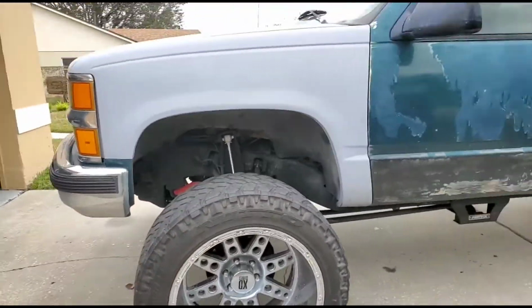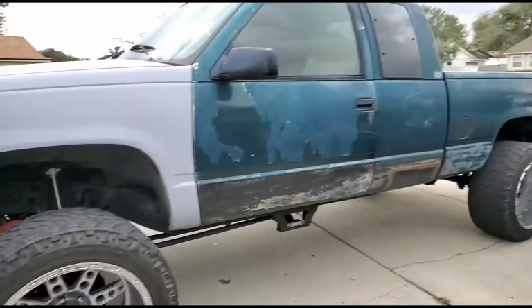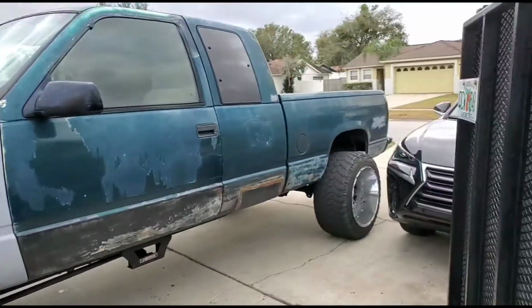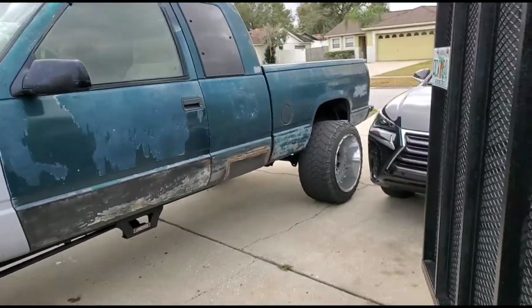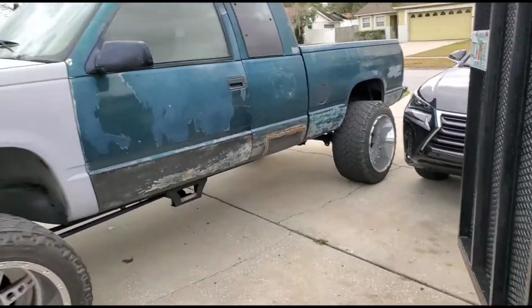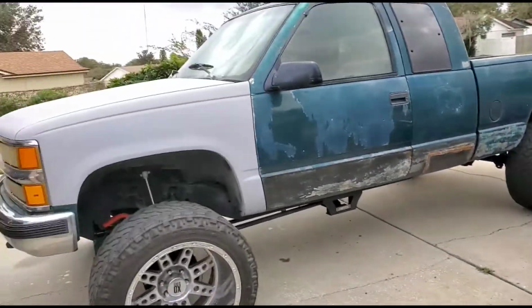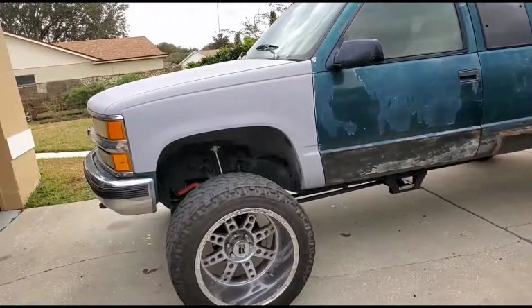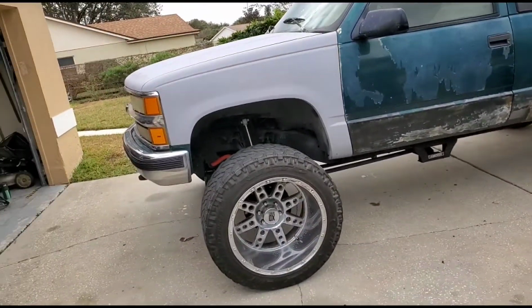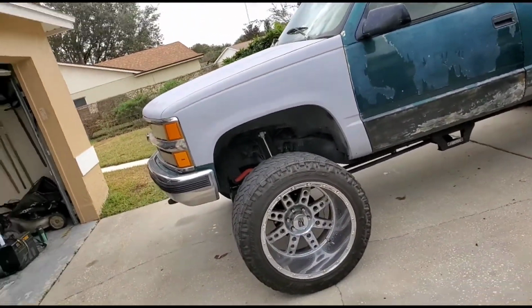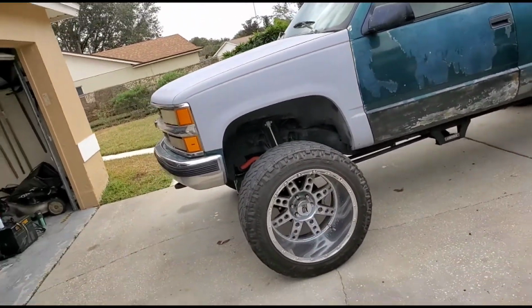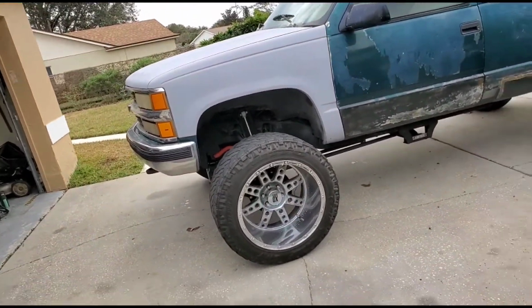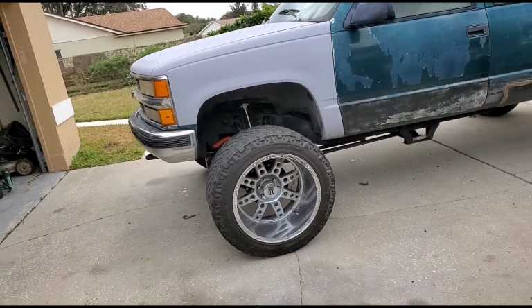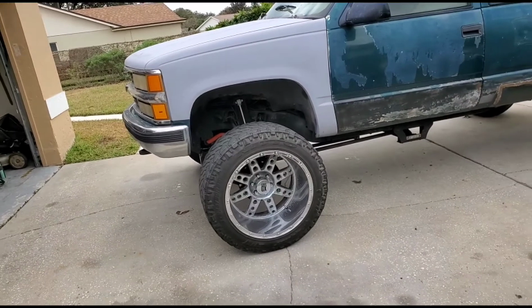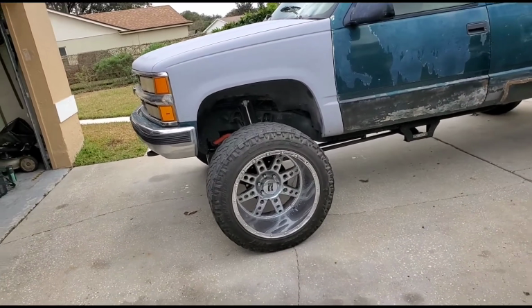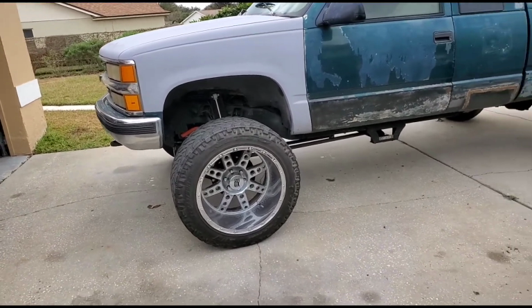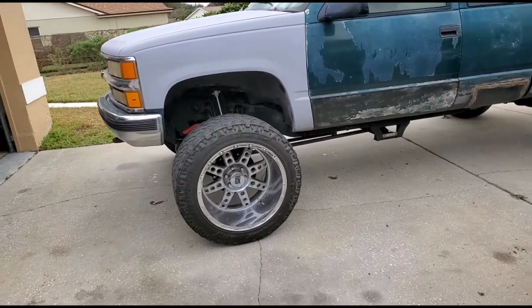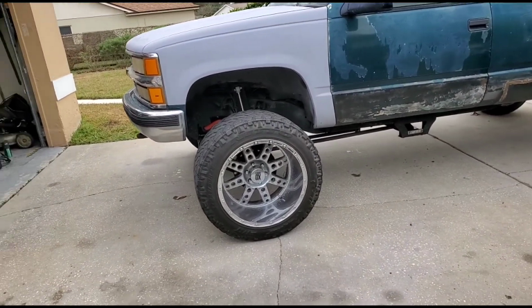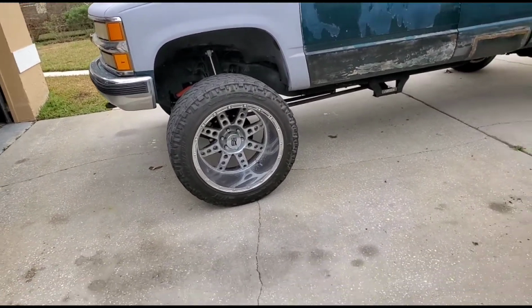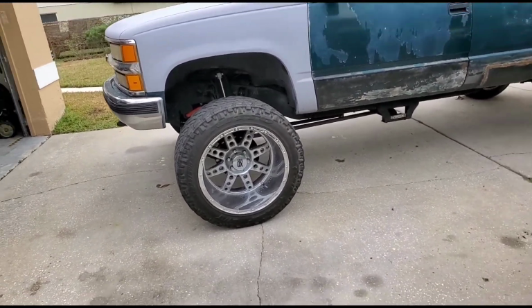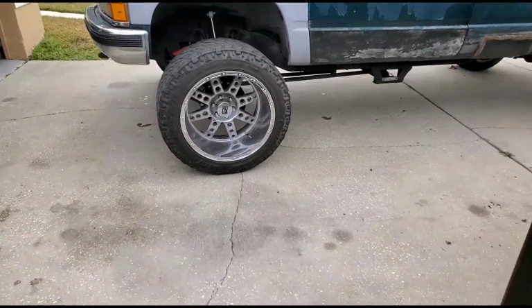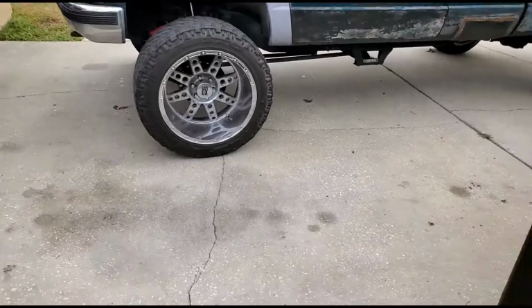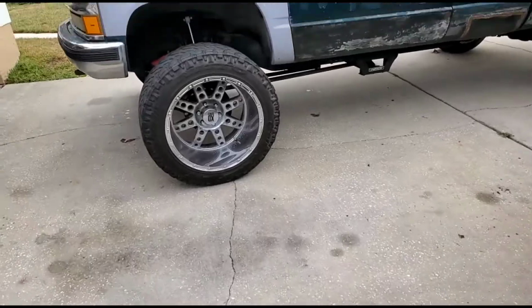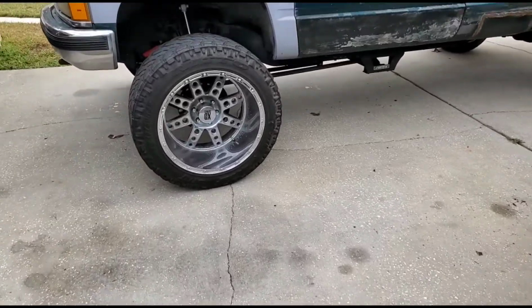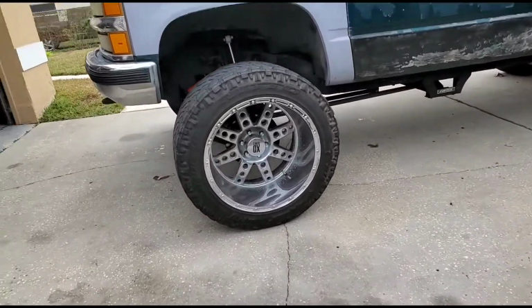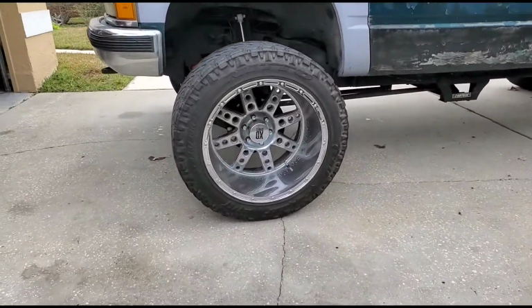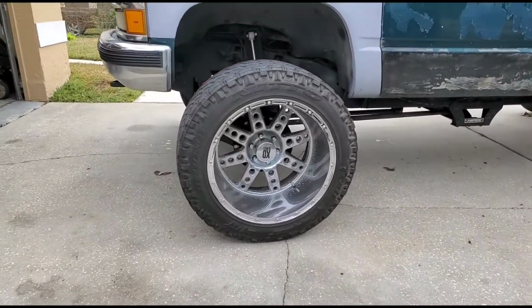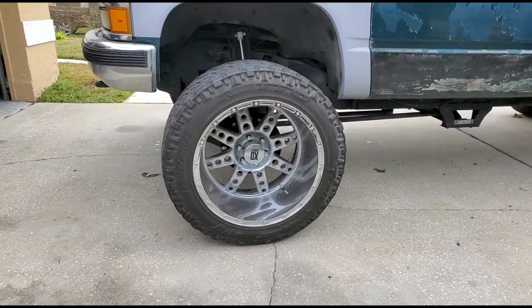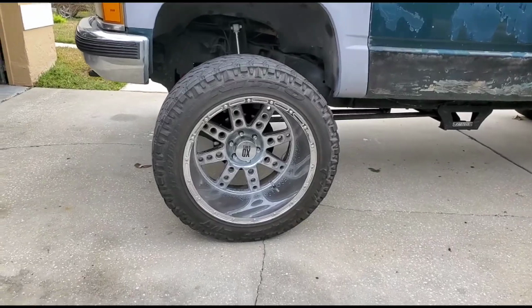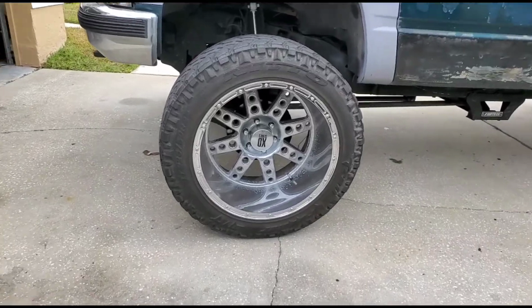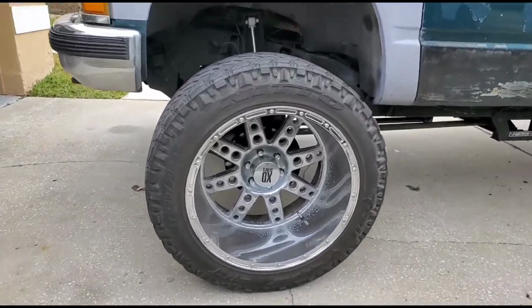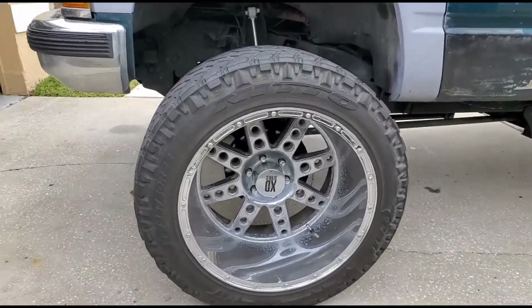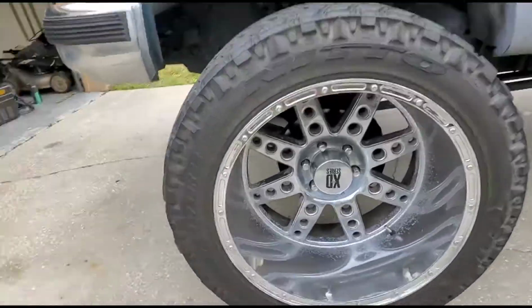The deal was $650 for the whole set. They needed tires so I grabbed them. They're not bent, they're smooth — they ride smooth, no shaking or wobbling, none of that.